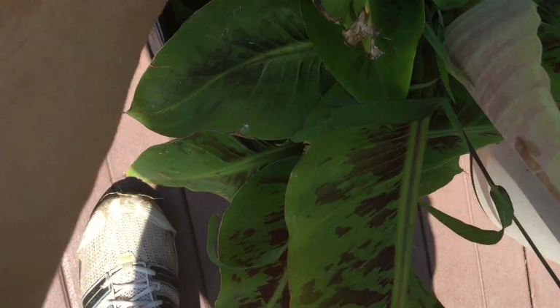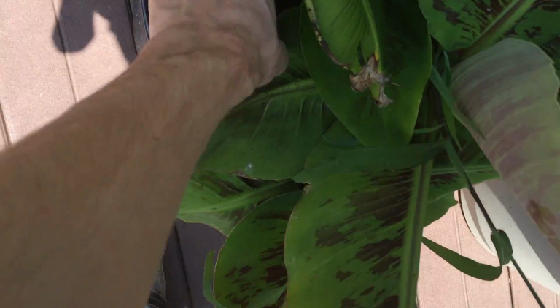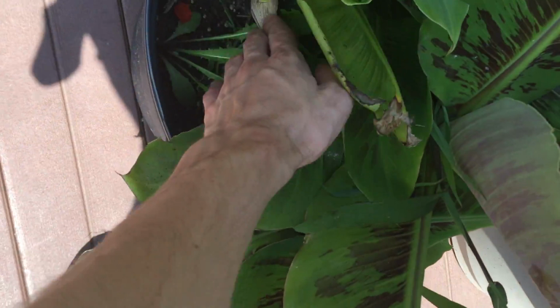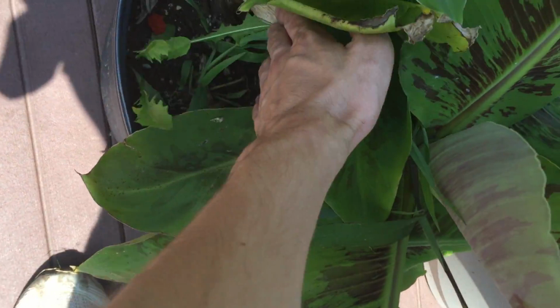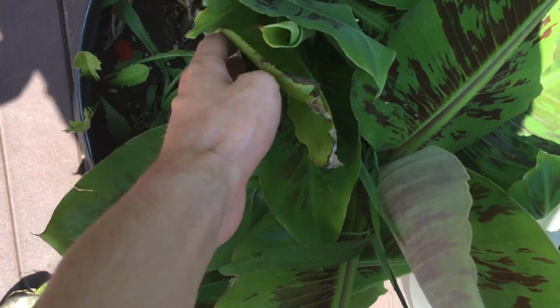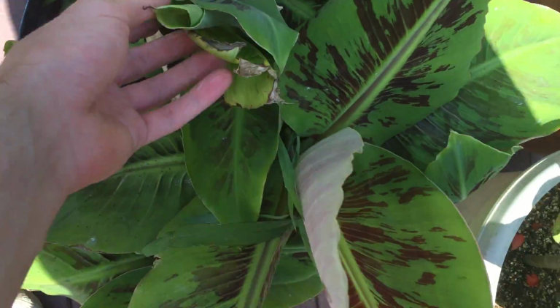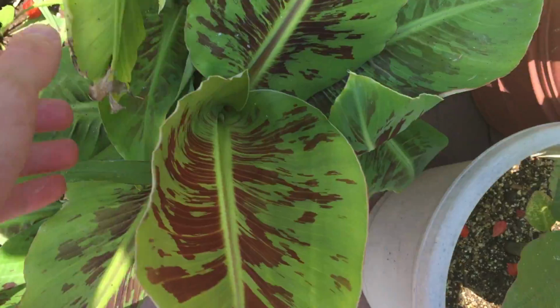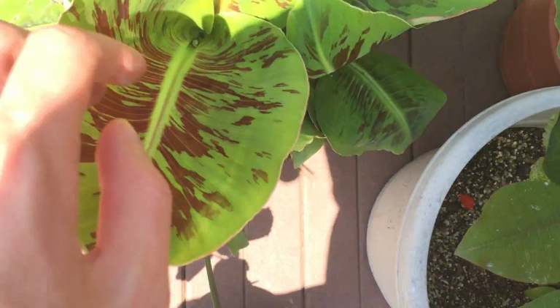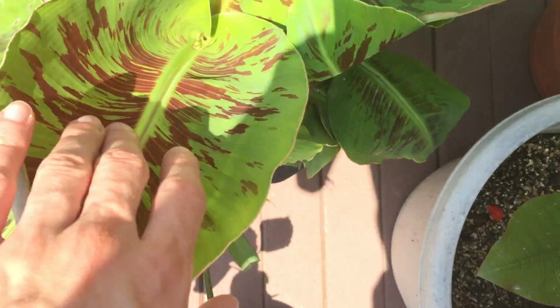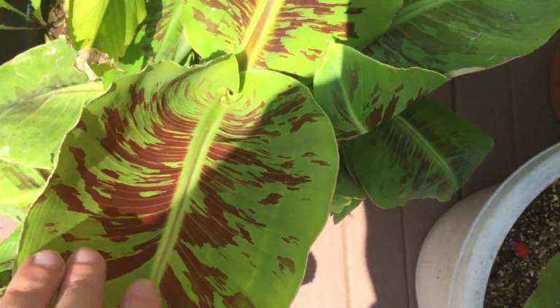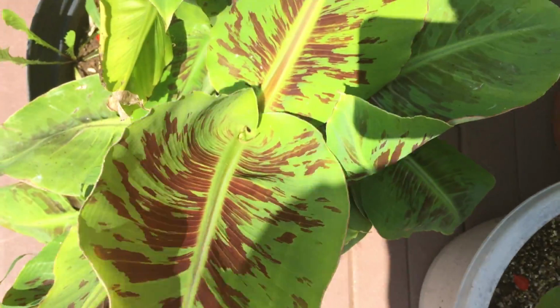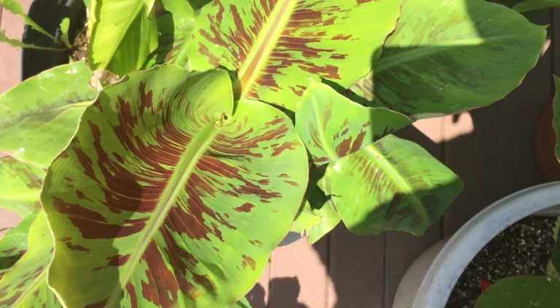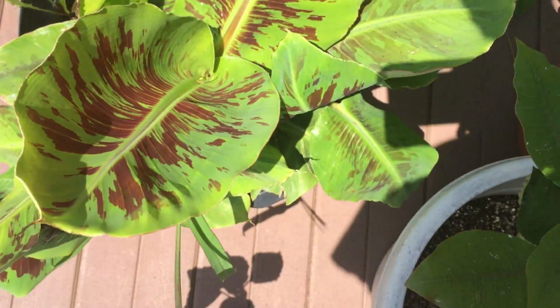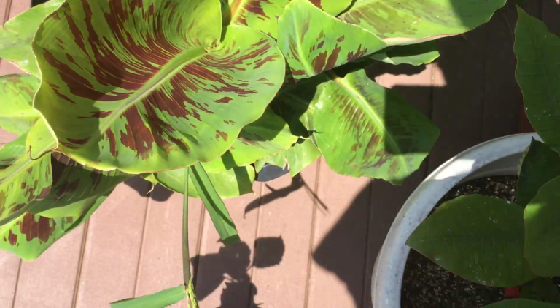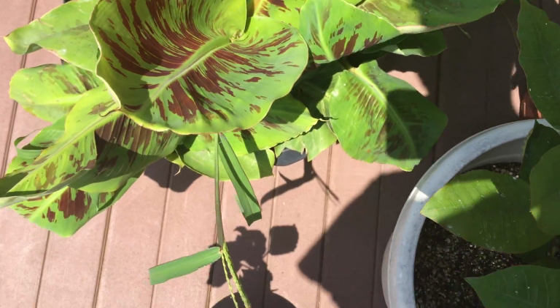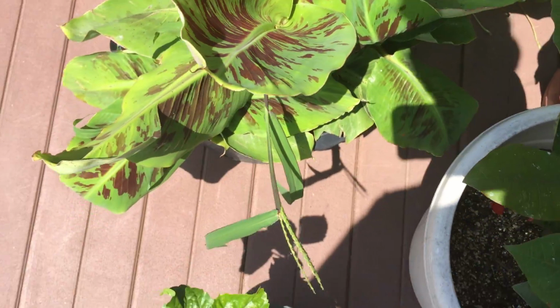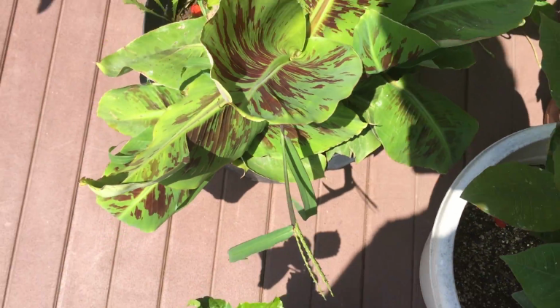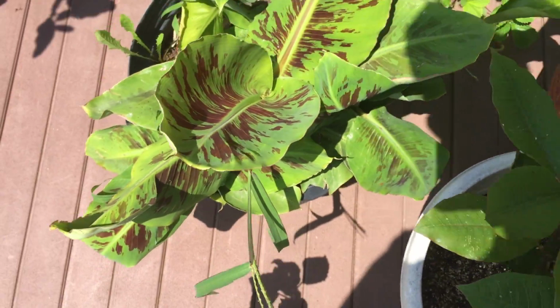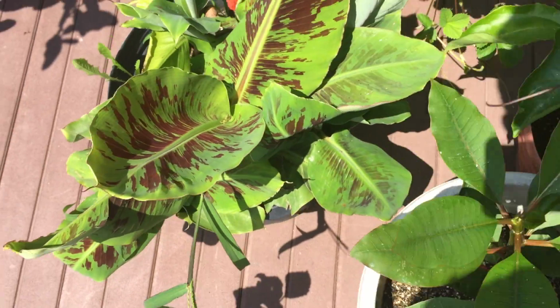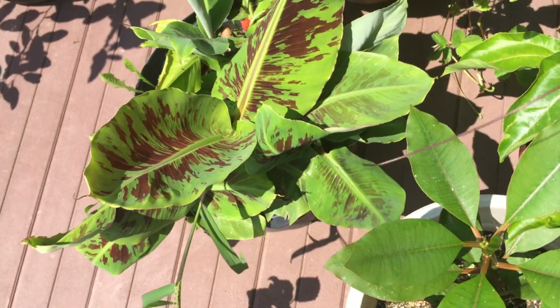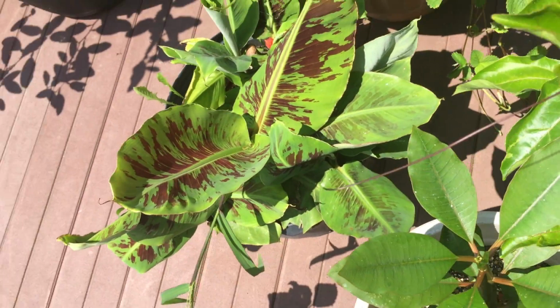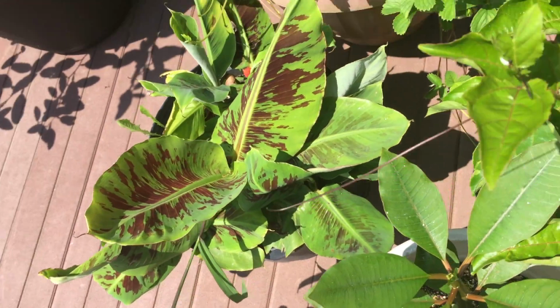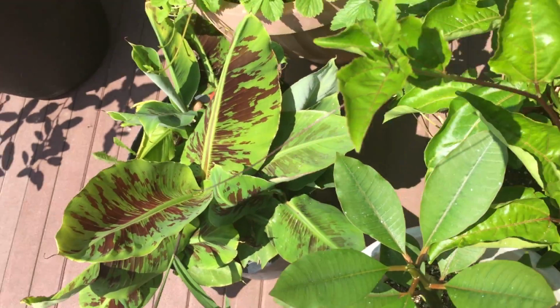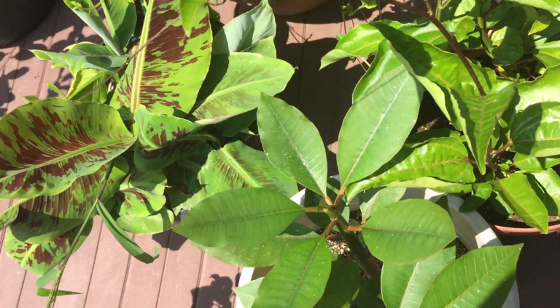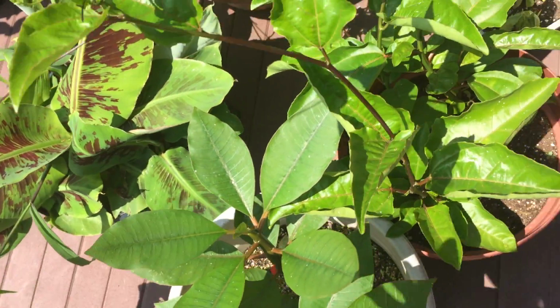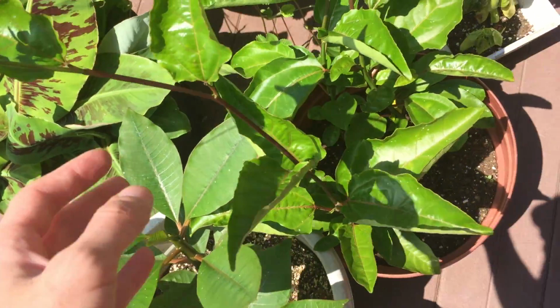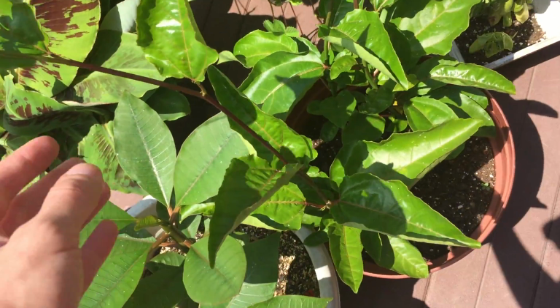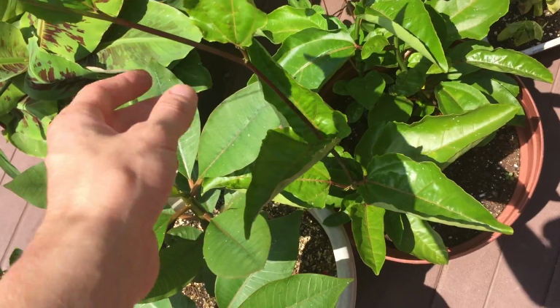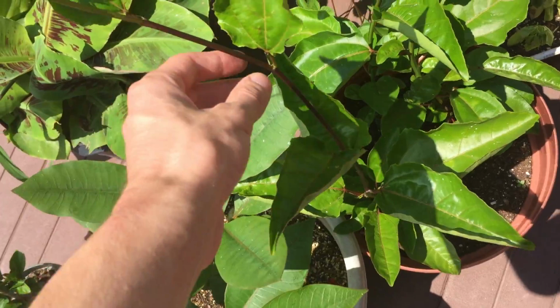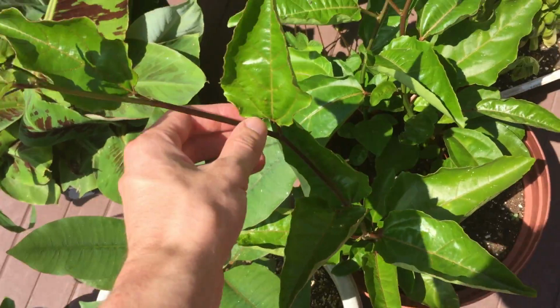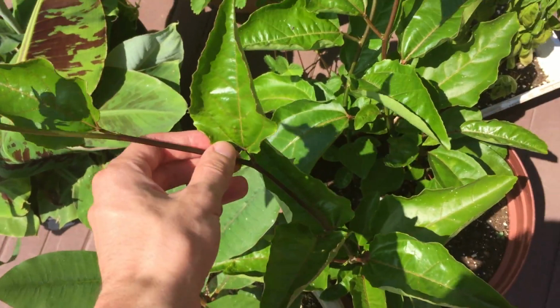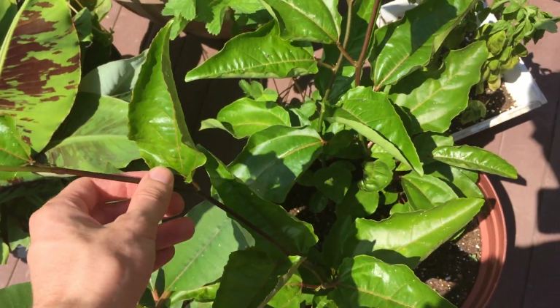The banana tree is looking really good. New leaves are opening up and they're all very healthy. These are the ones that are left over that I didn't plant into the ground in the front.